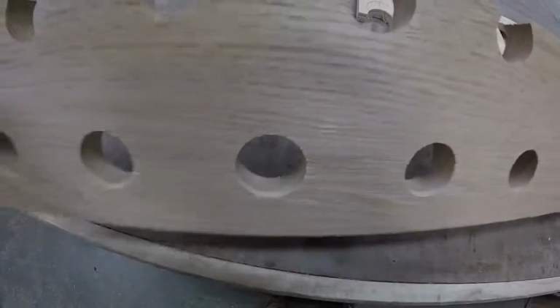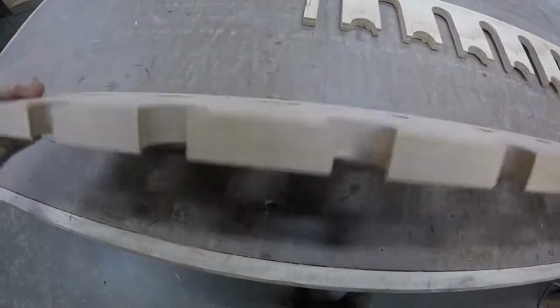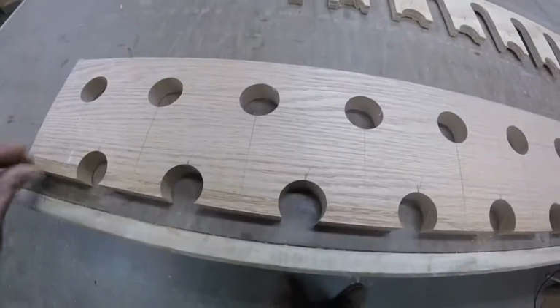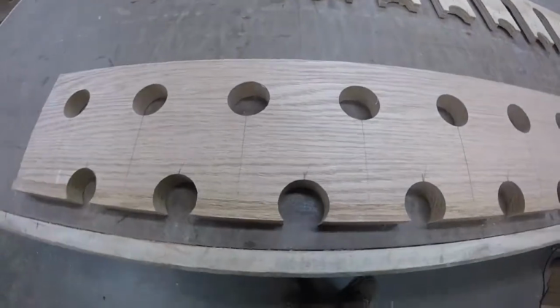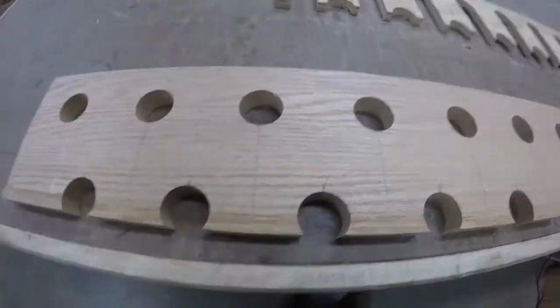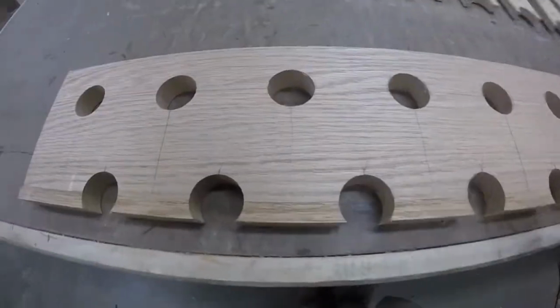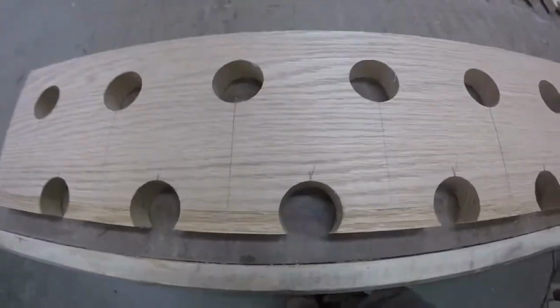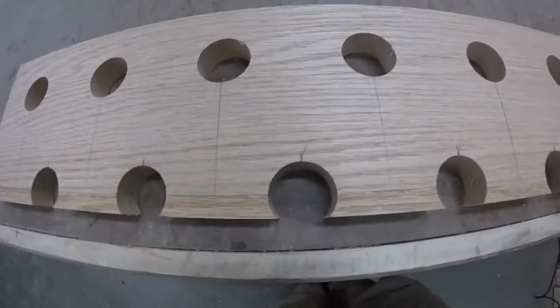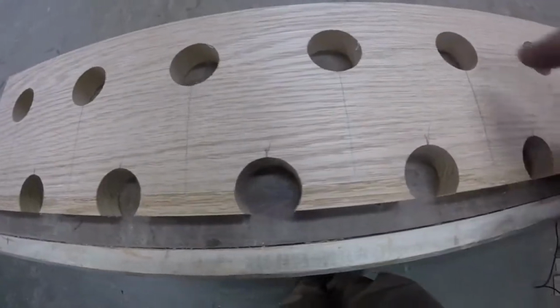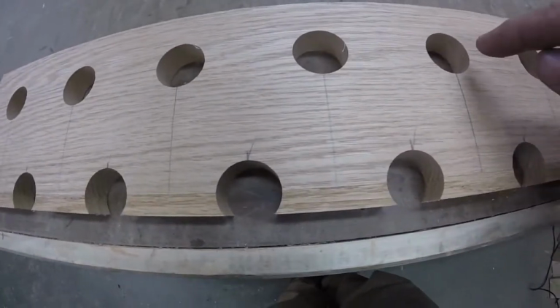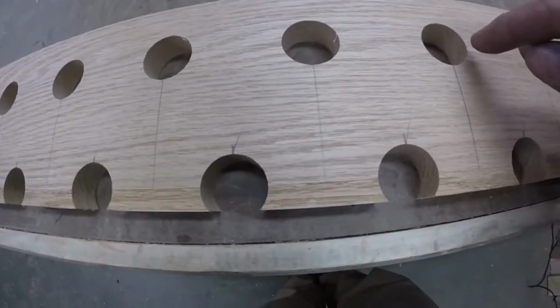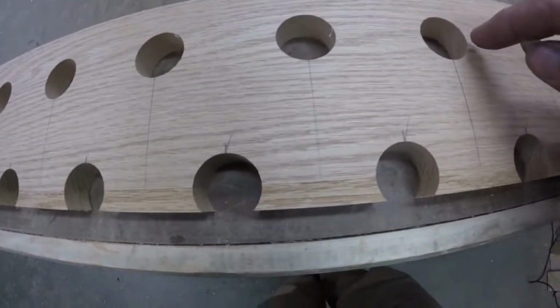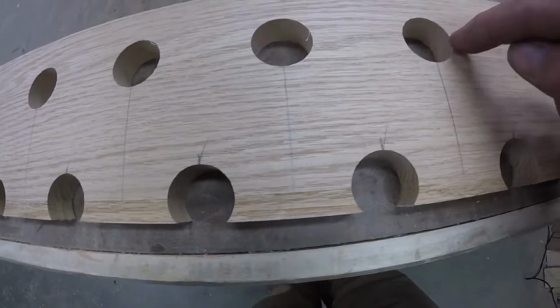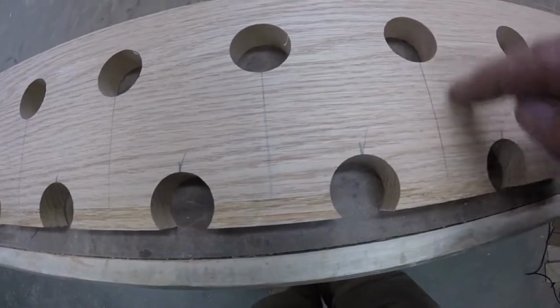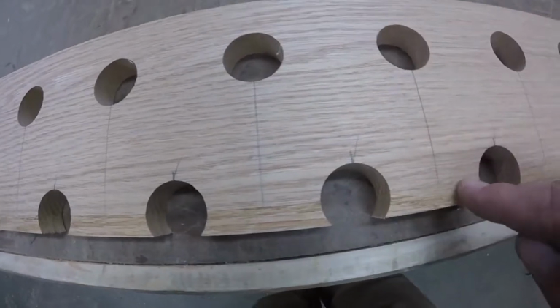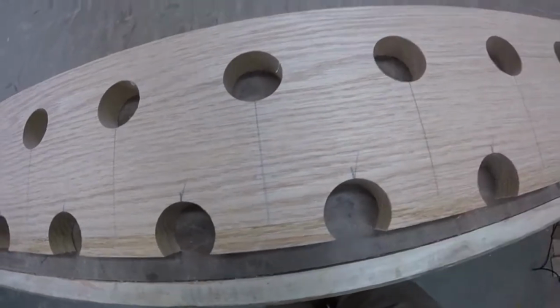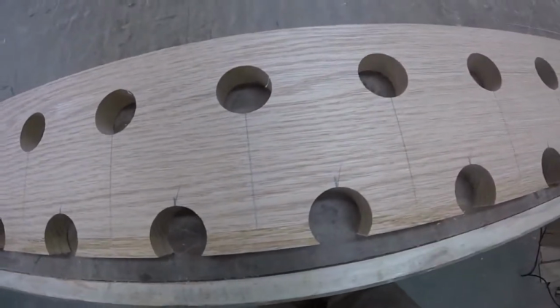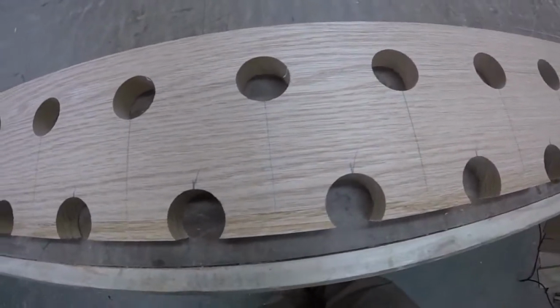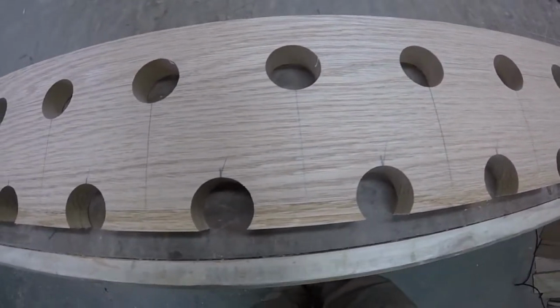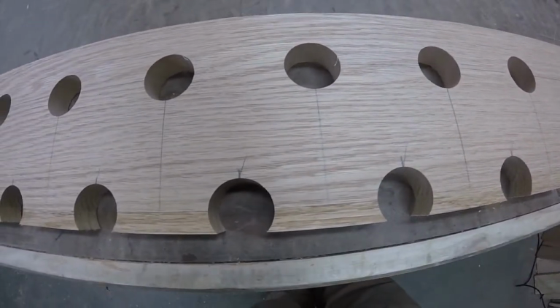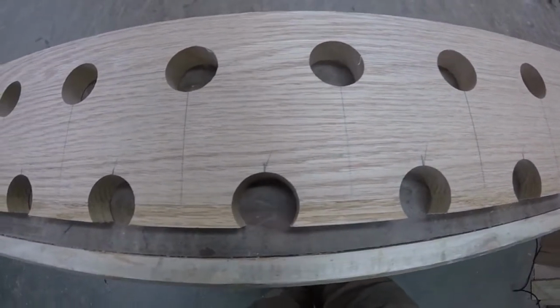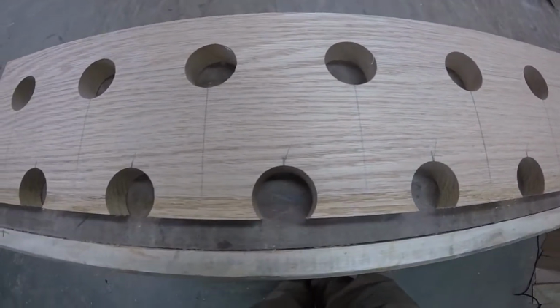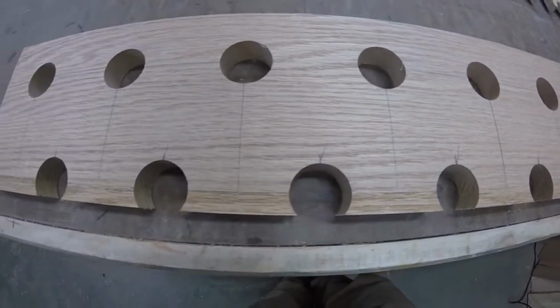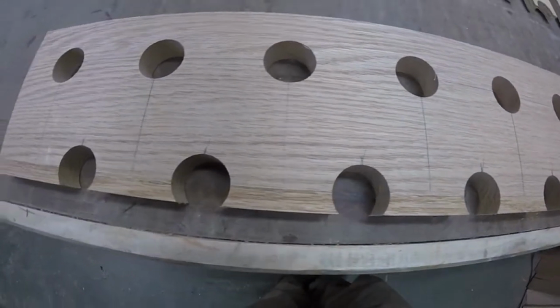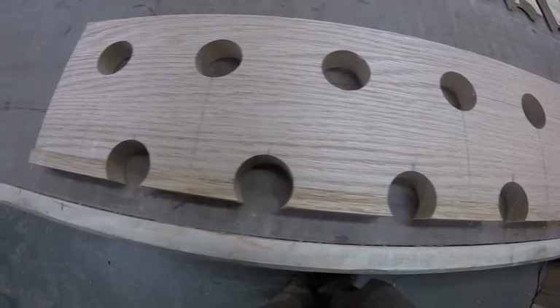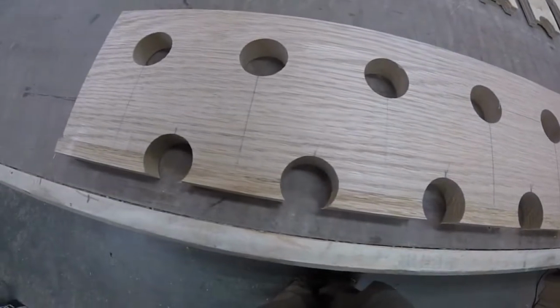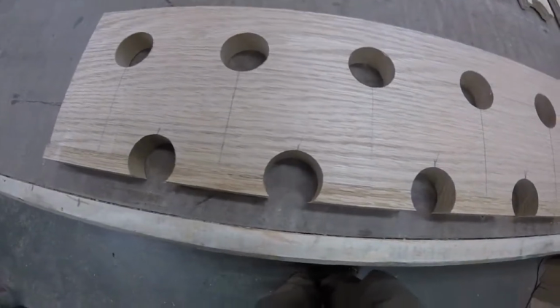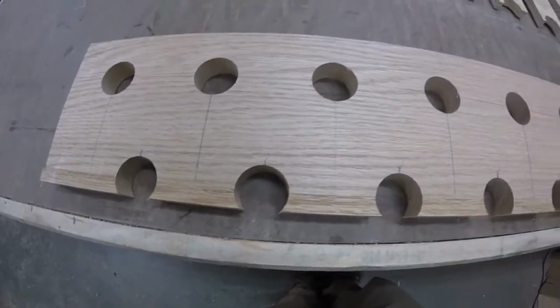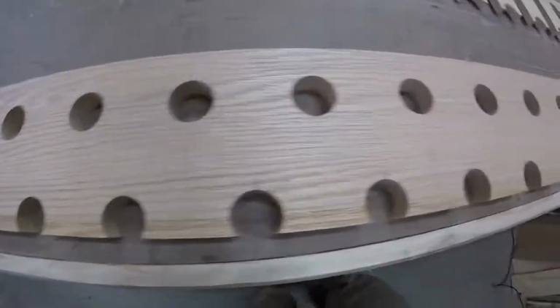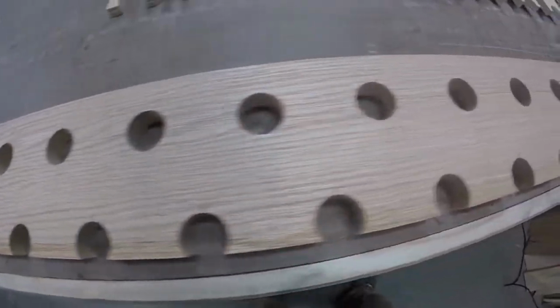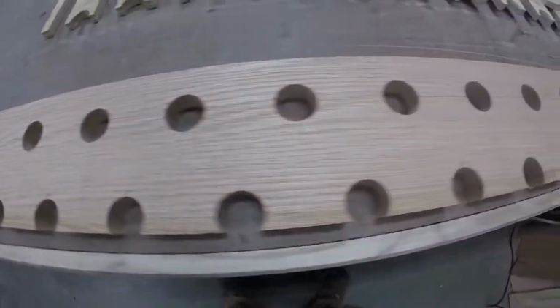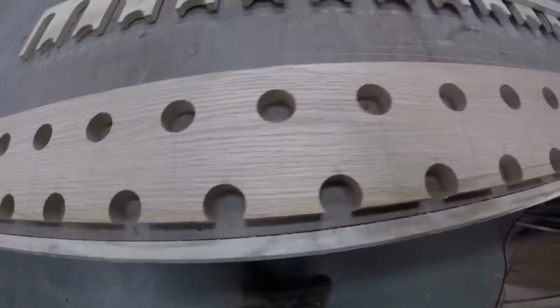Now what we're going to do is put lines from the back to the front that we can cut on the table saw, and we'll take it over to the table saw and cut those pieces out.